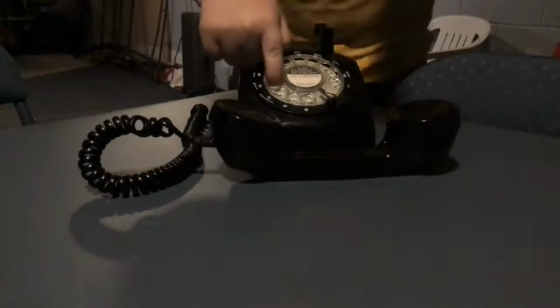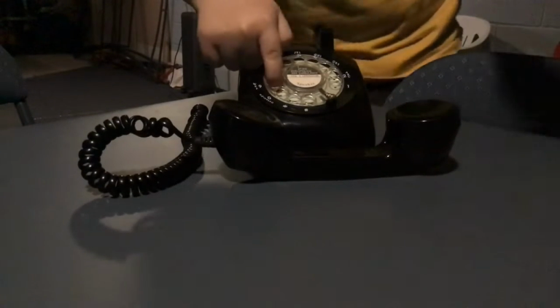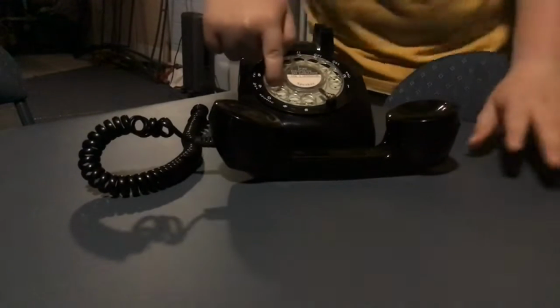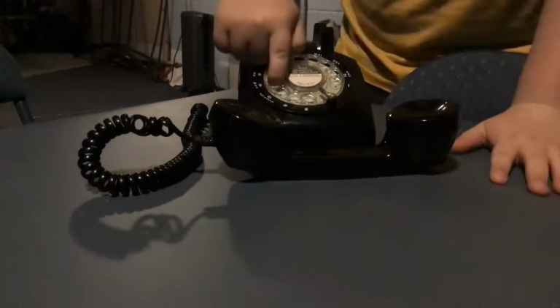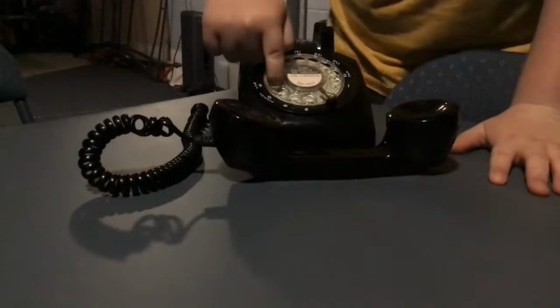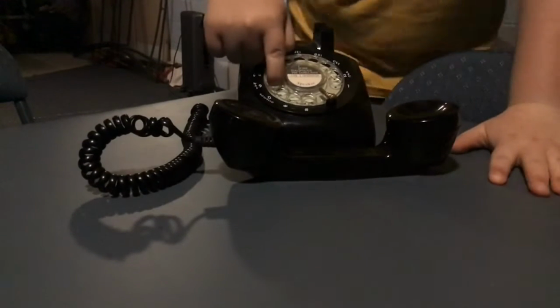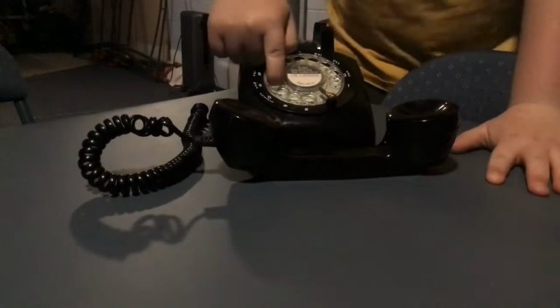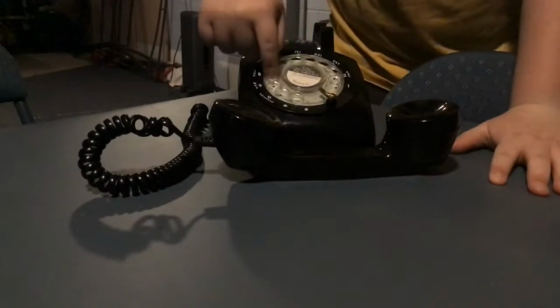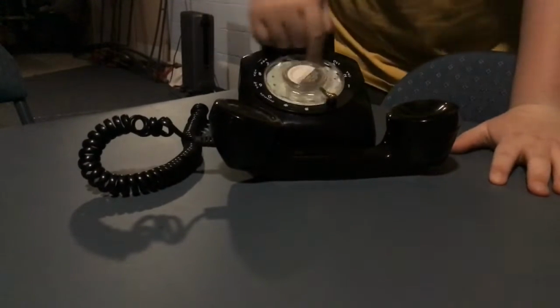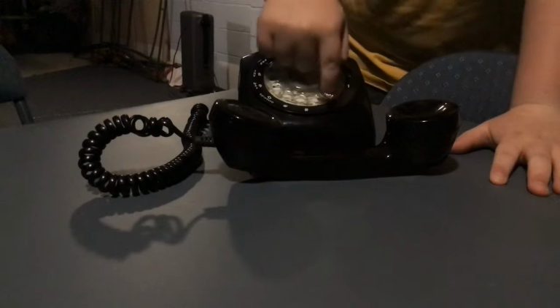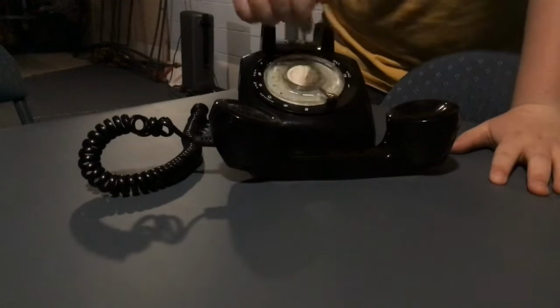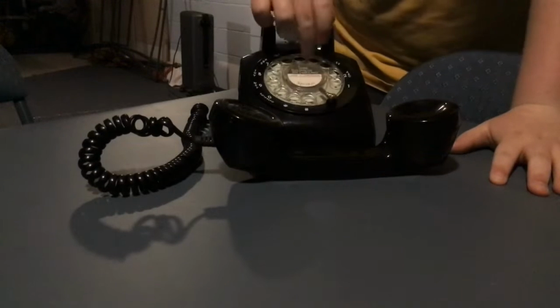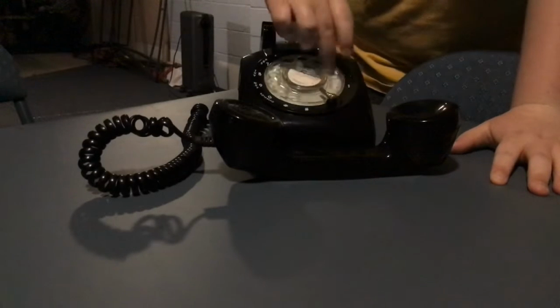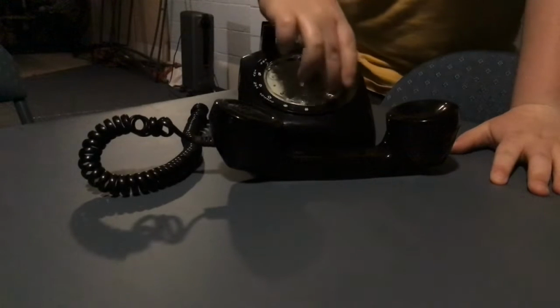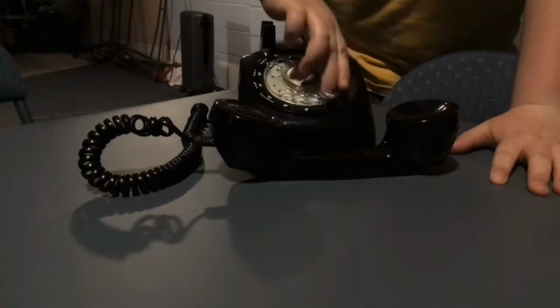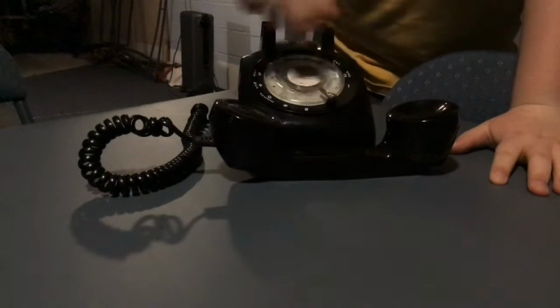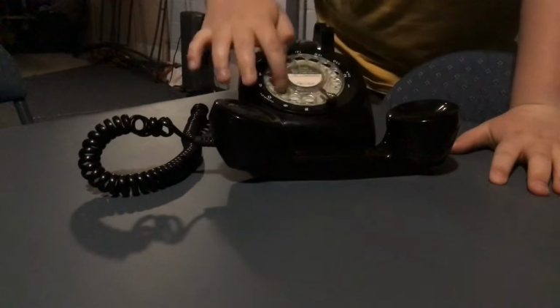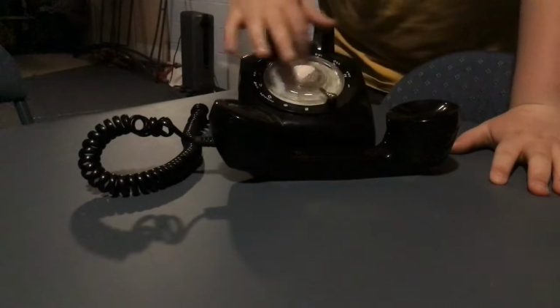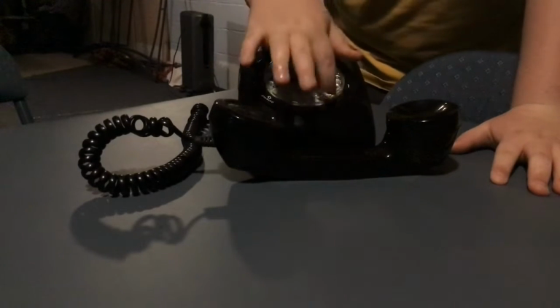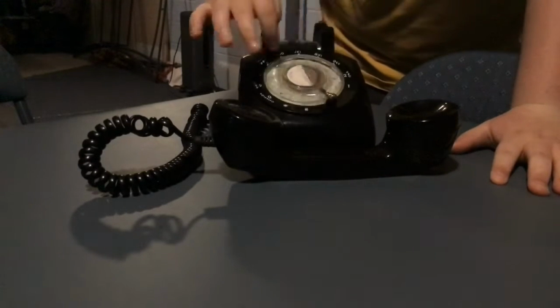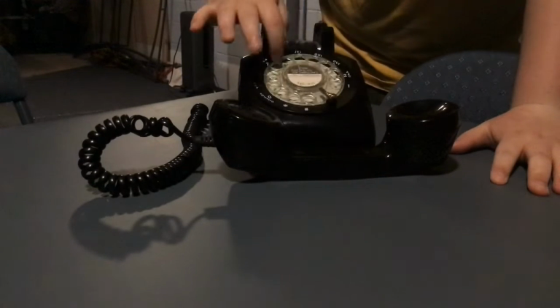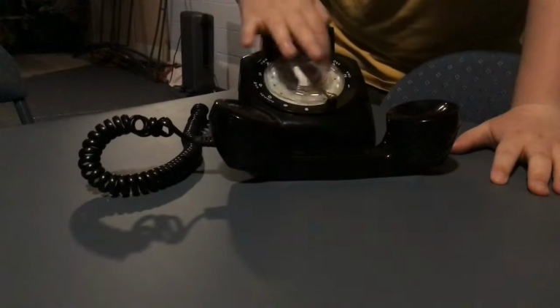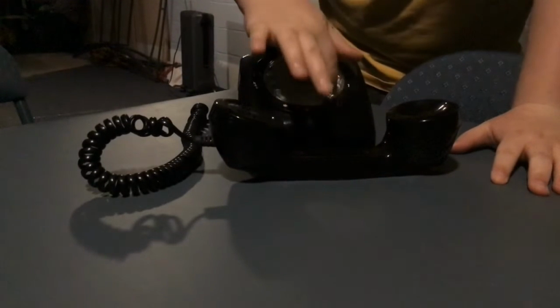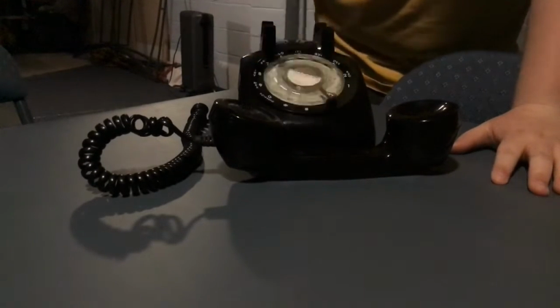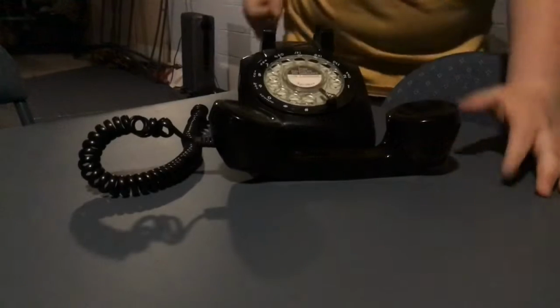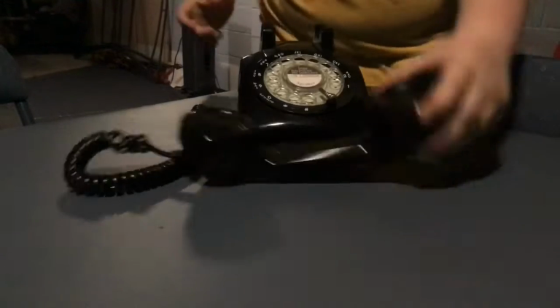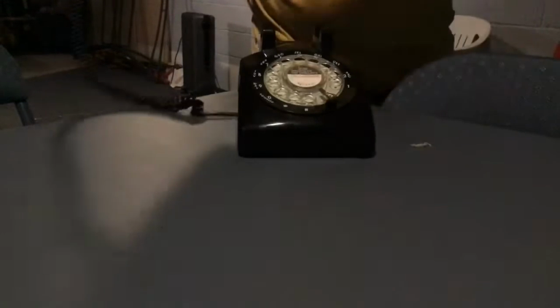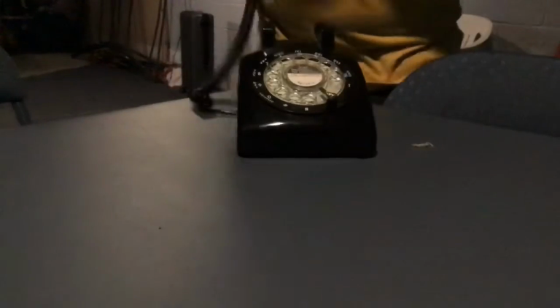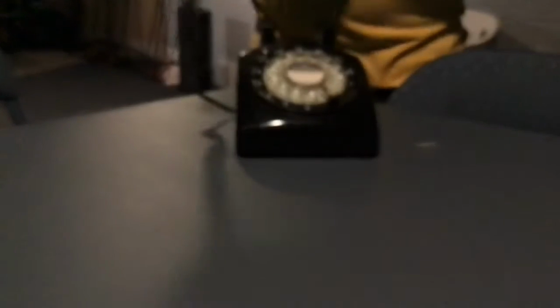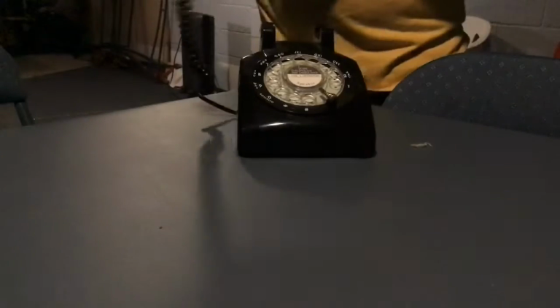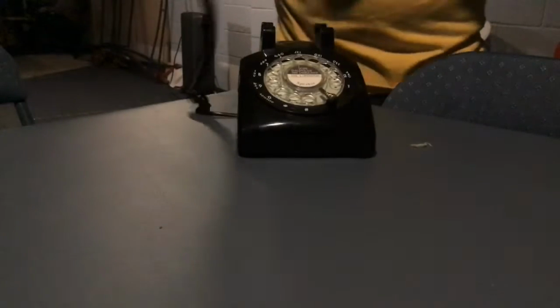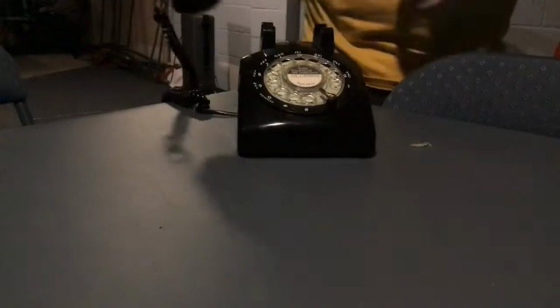This is a remake of a rotary phone, so it's not exactly like a rotary phone. But if this was plugged into a wall and this was actually somebody's number, it would be ringing right now.